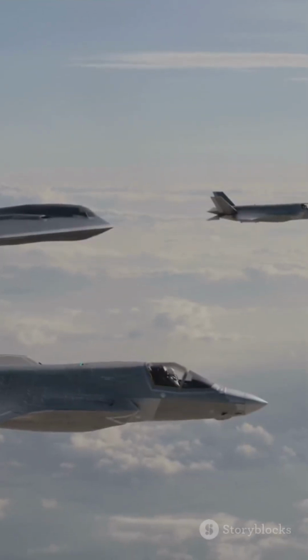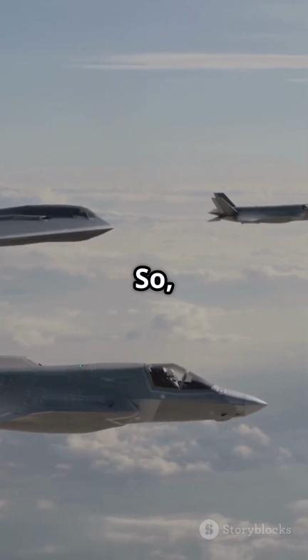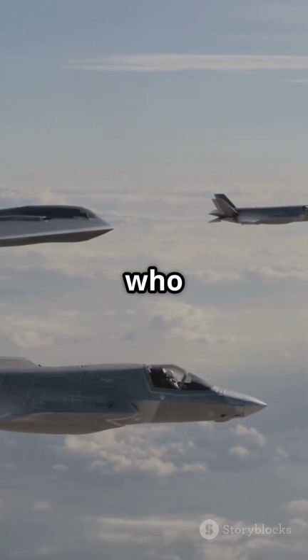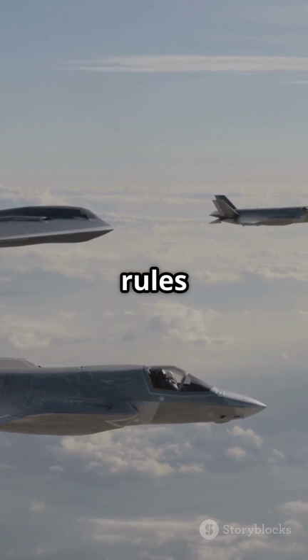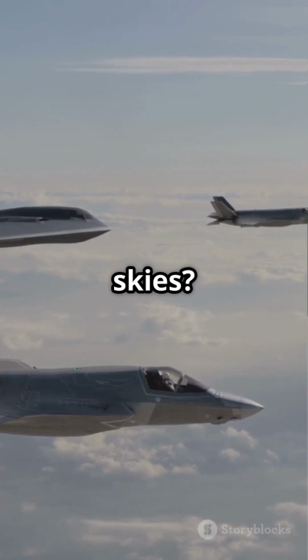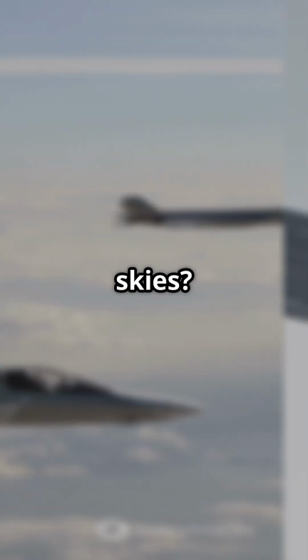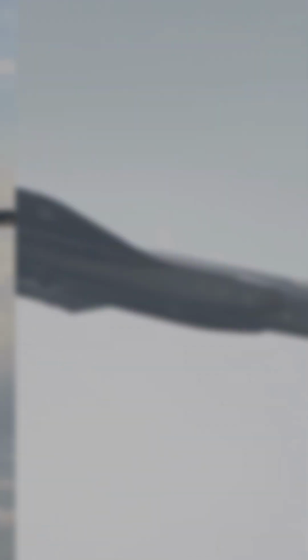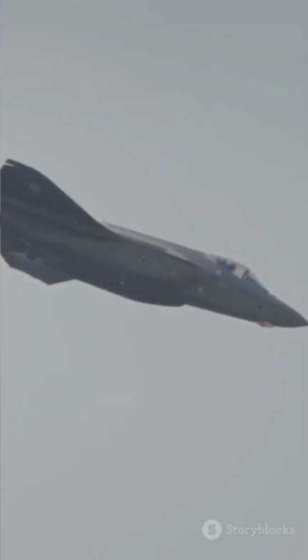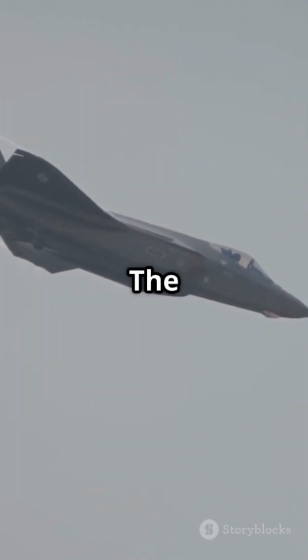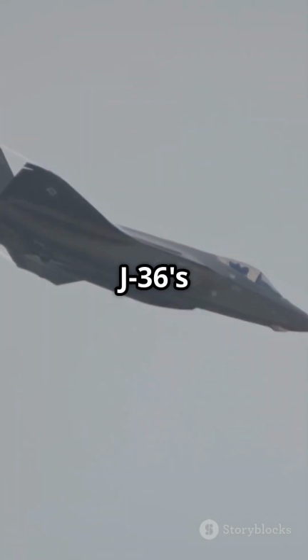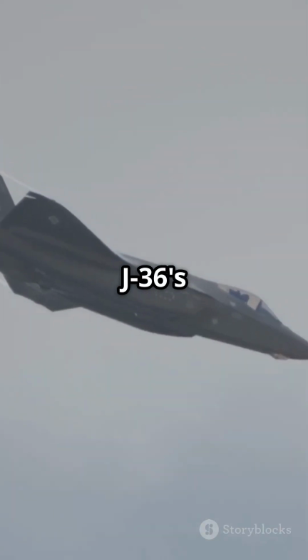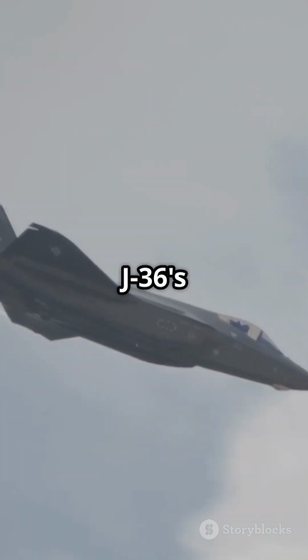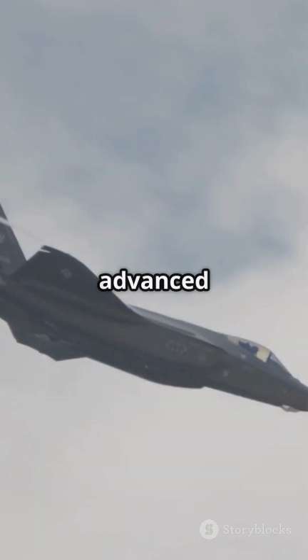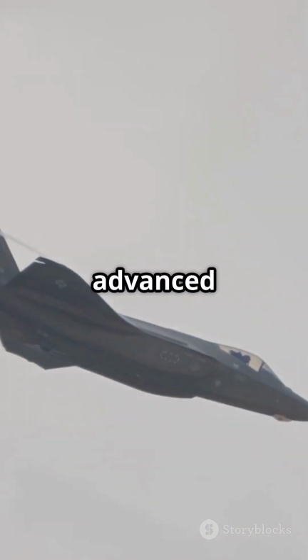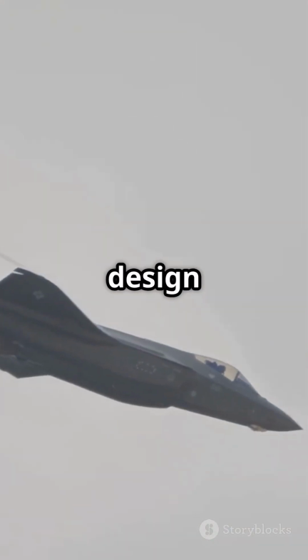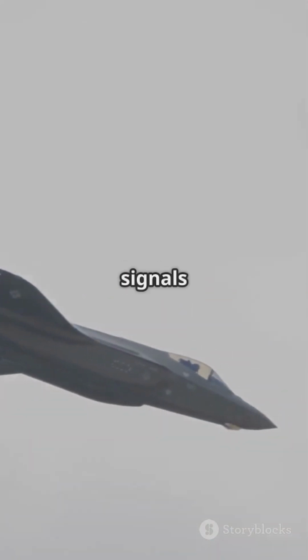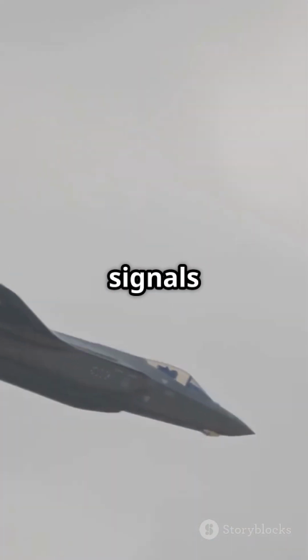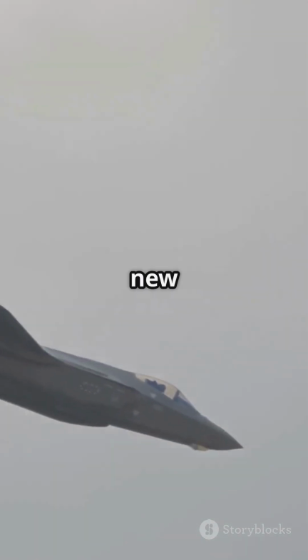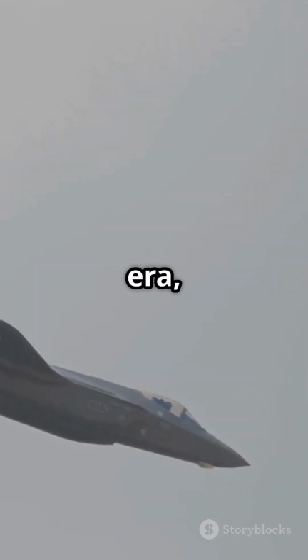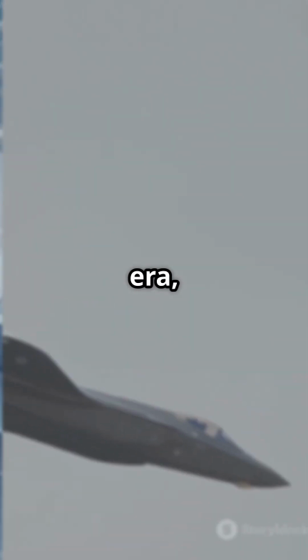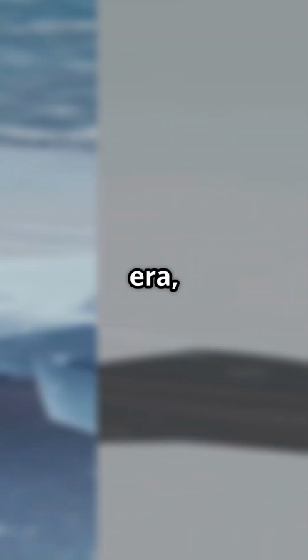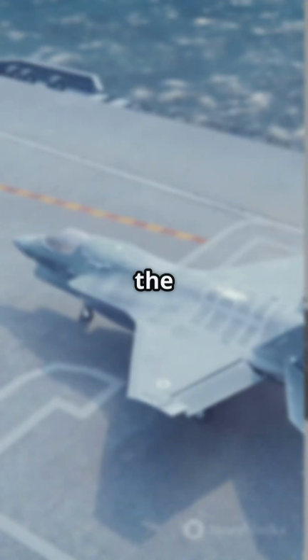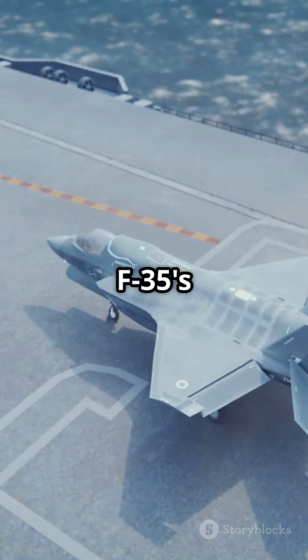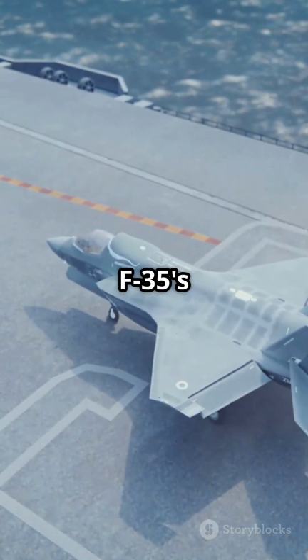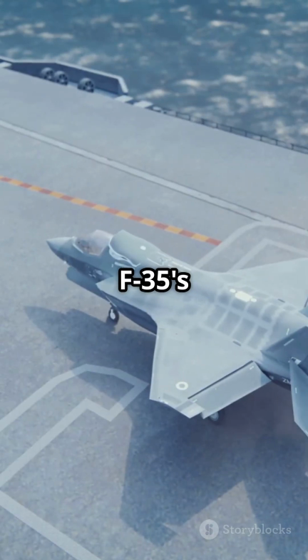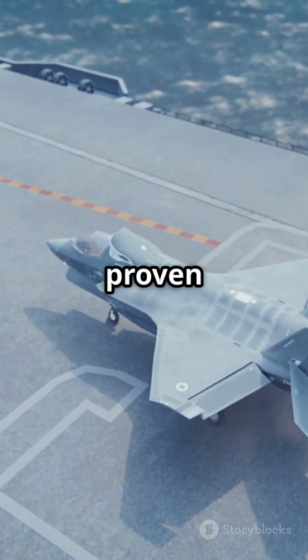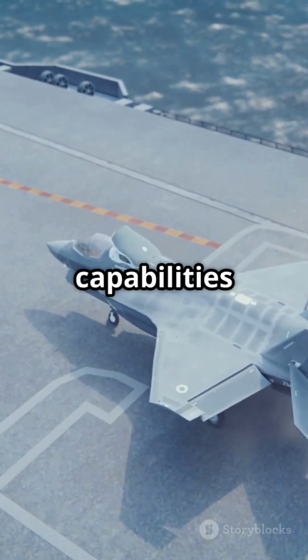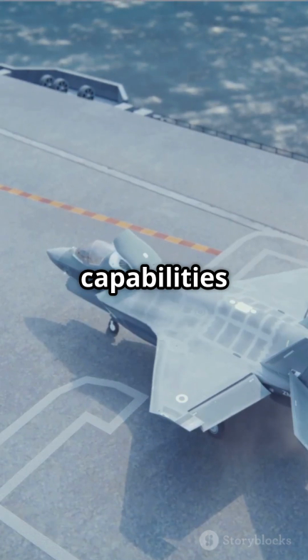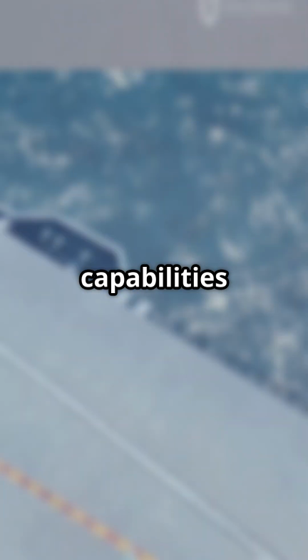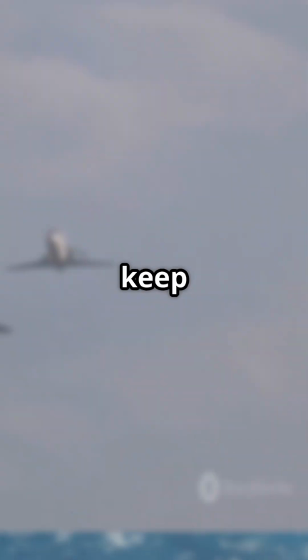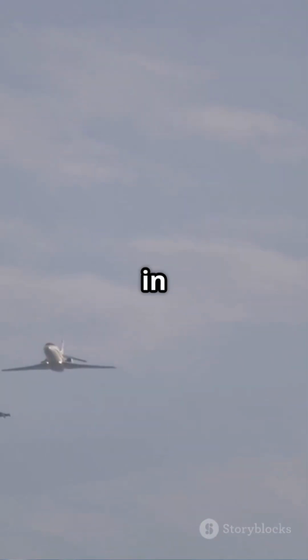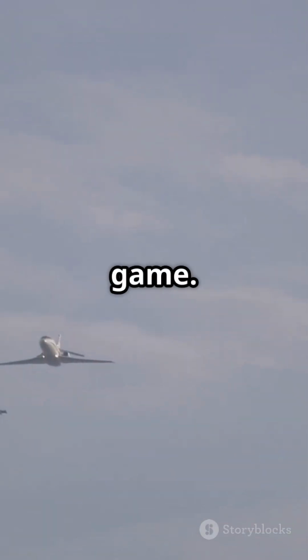So, who rules the skies? The J-36's advanced design signals a new era, but the F-35's proven capabilities keep it in the game.